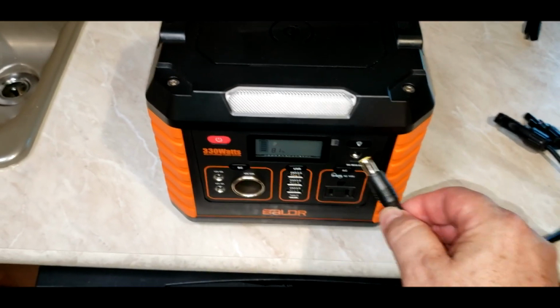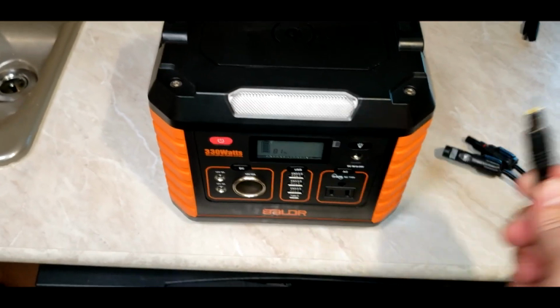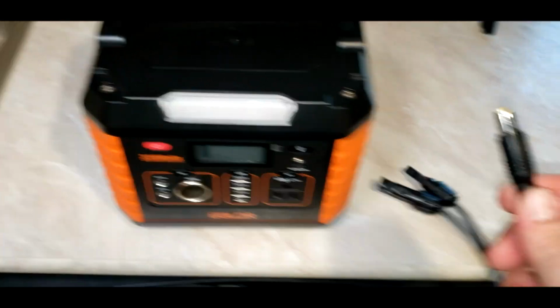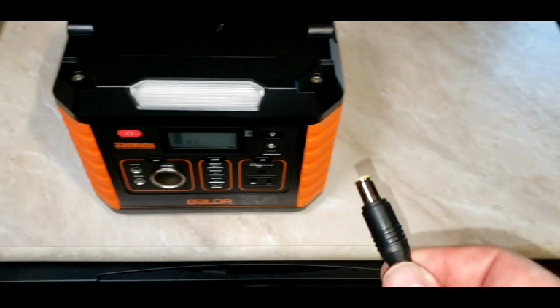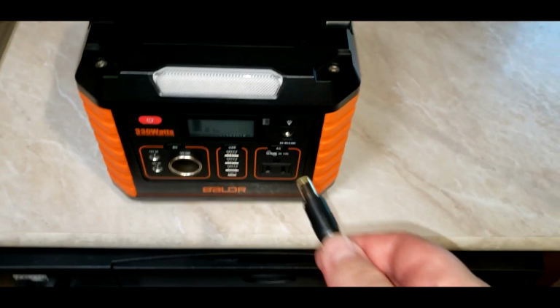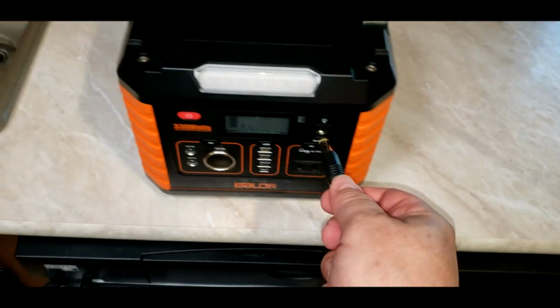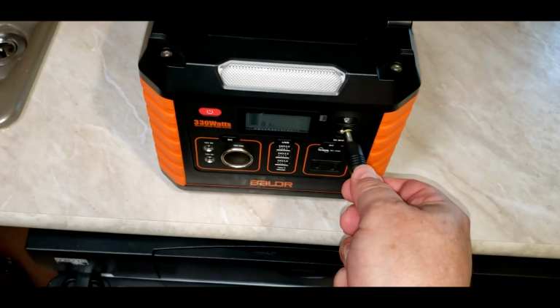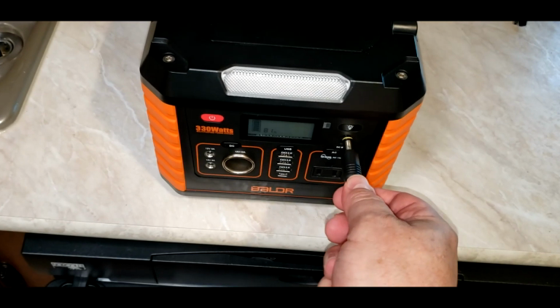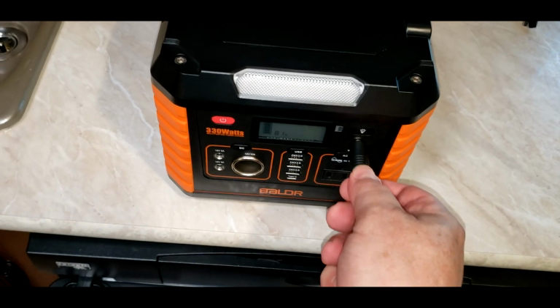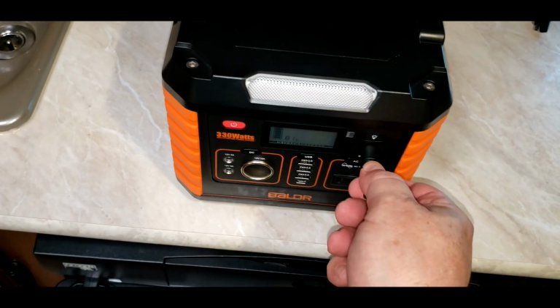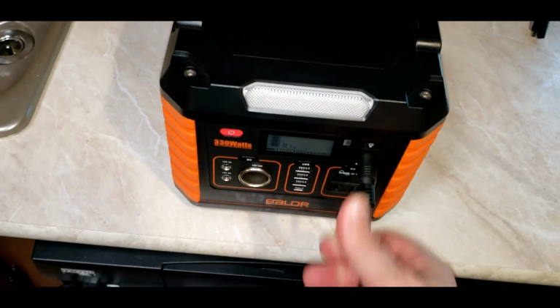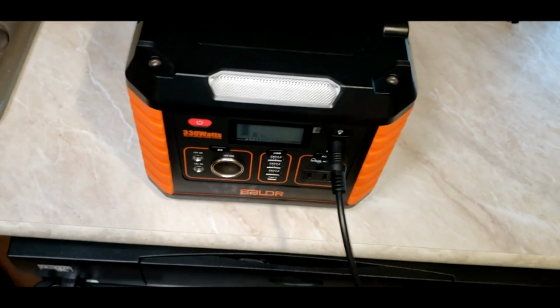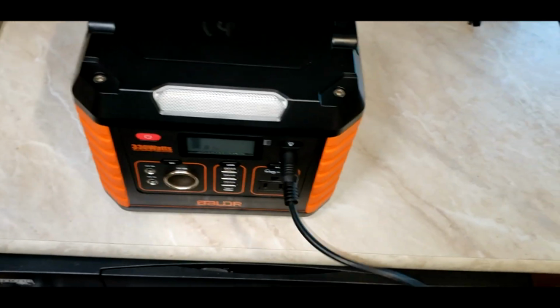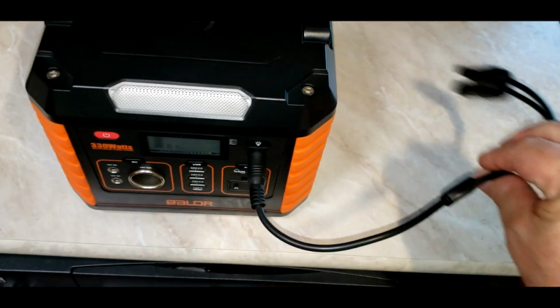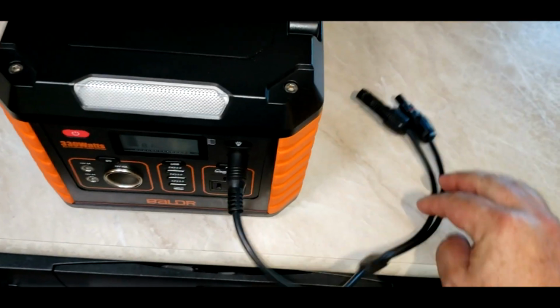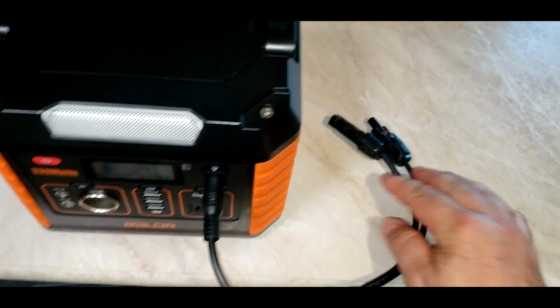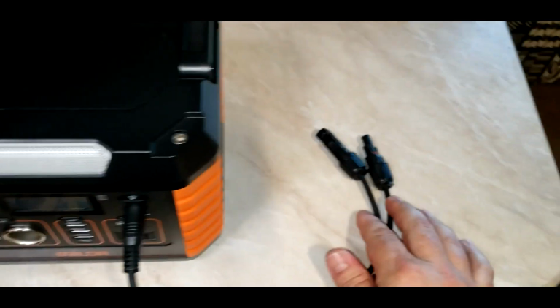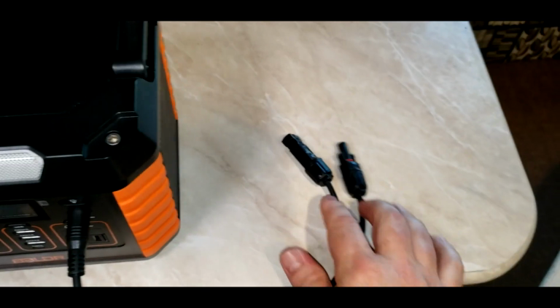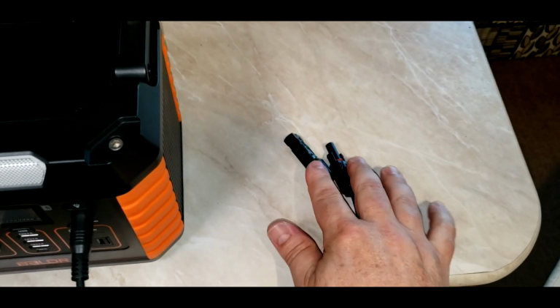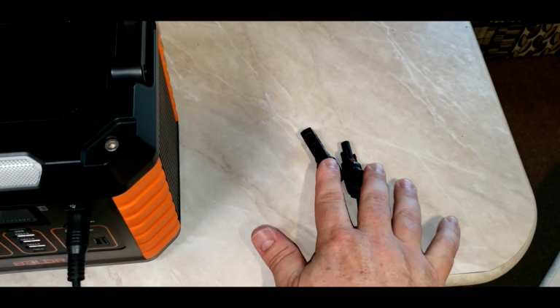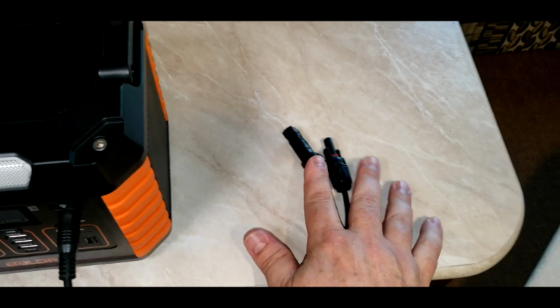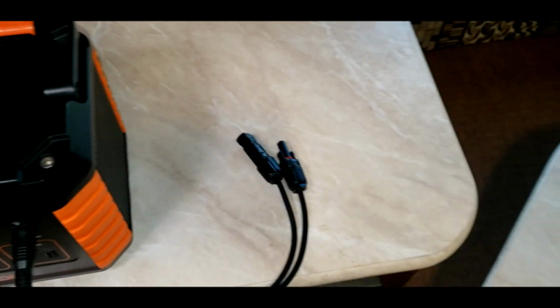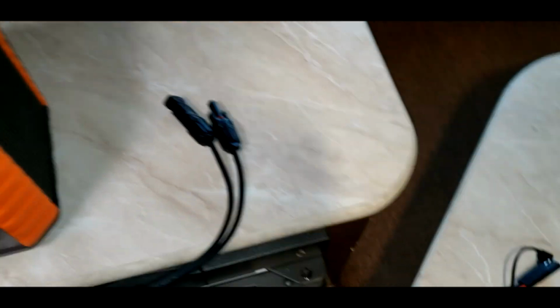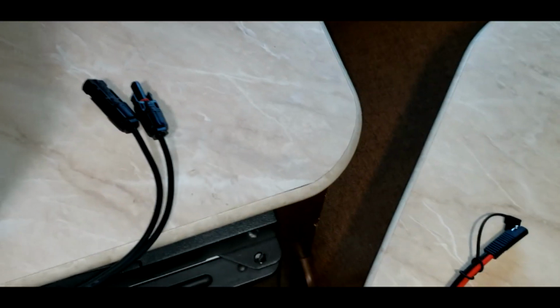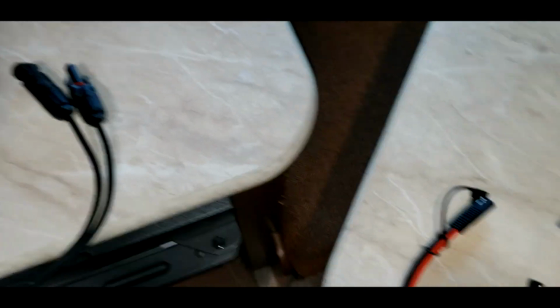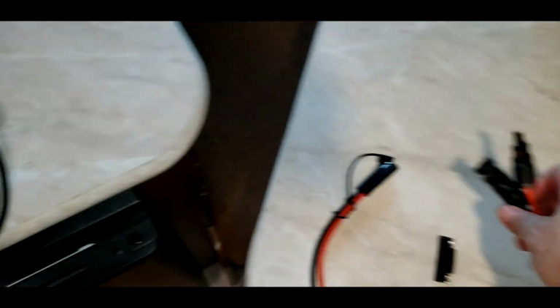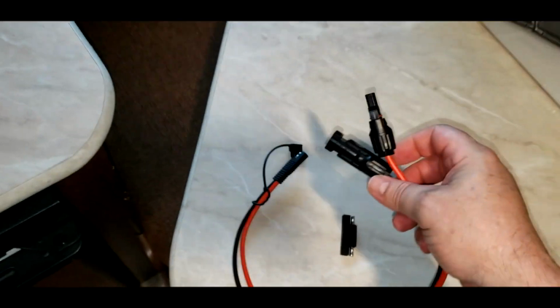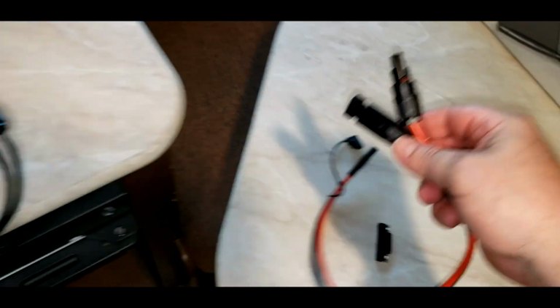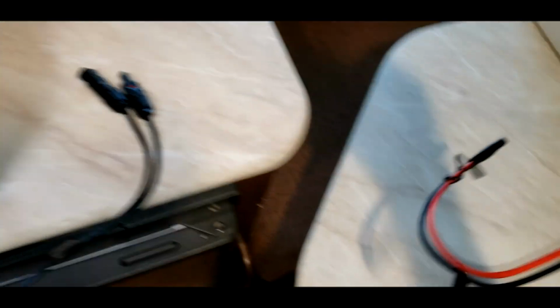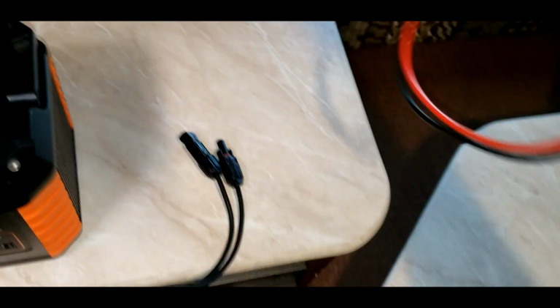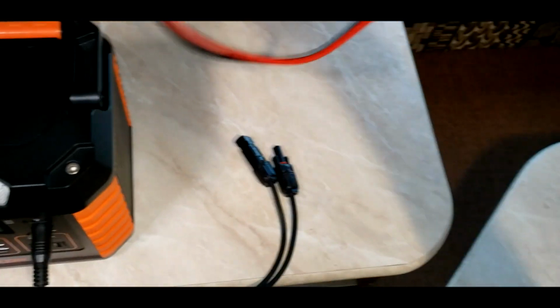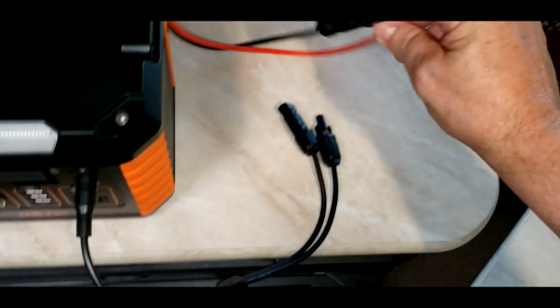All you're going to do is put the plug that comes with the Boulder power station into the charging port, and then you connect these MC4 connectors with the adapter you purchased from Amazon.